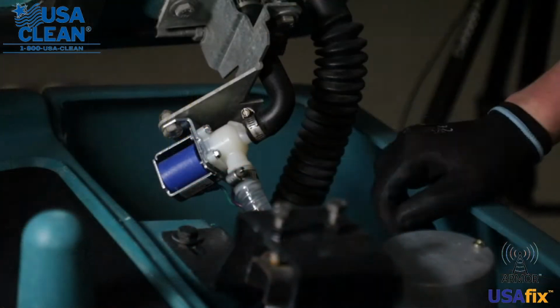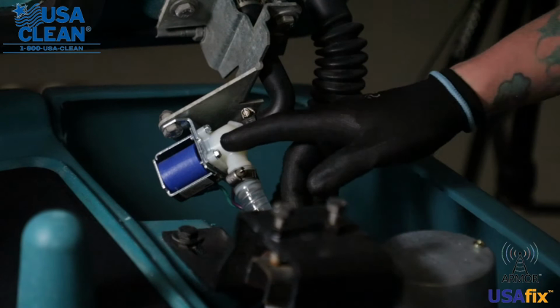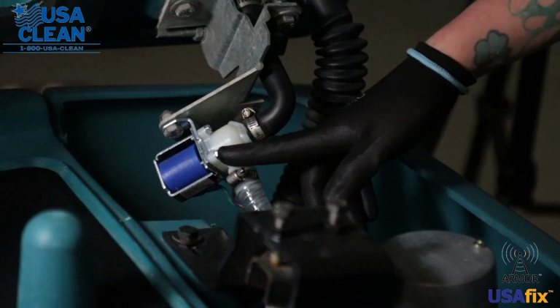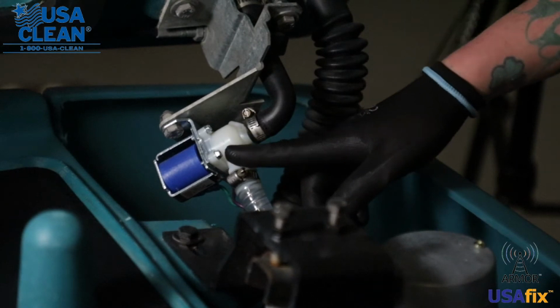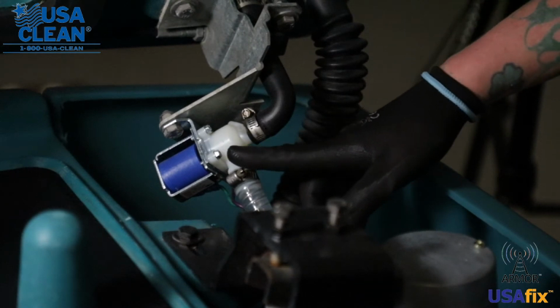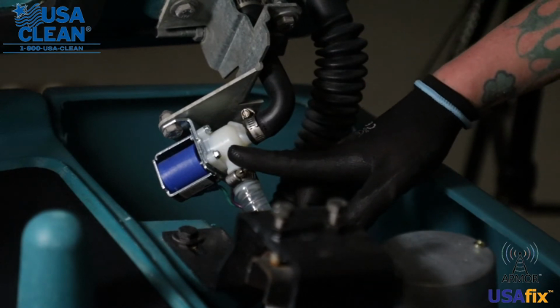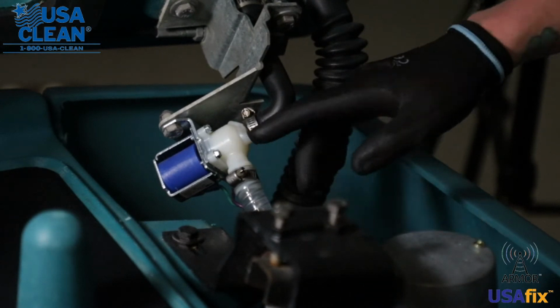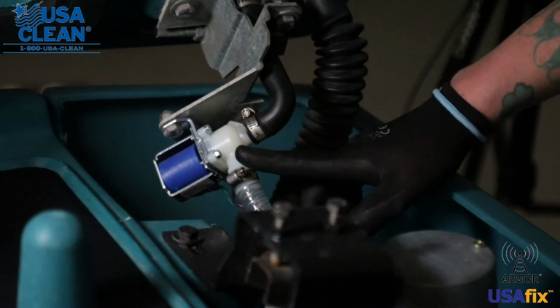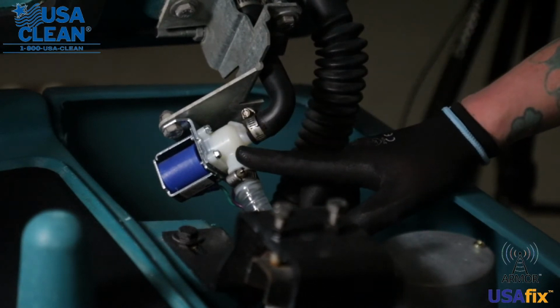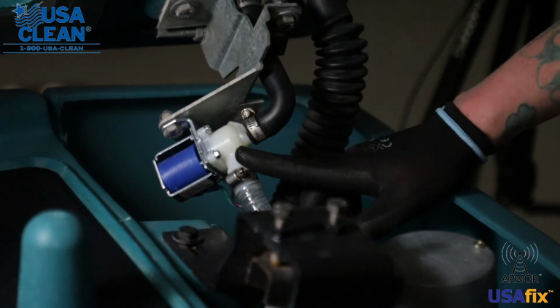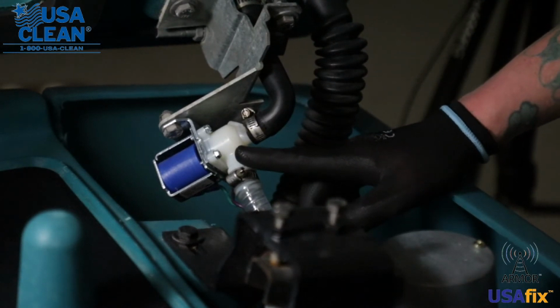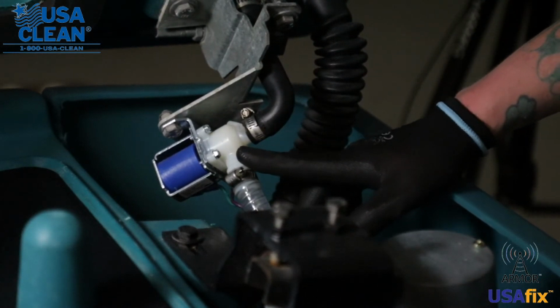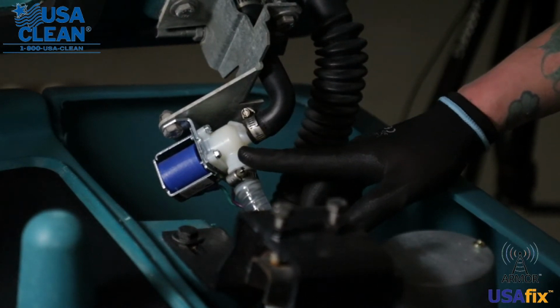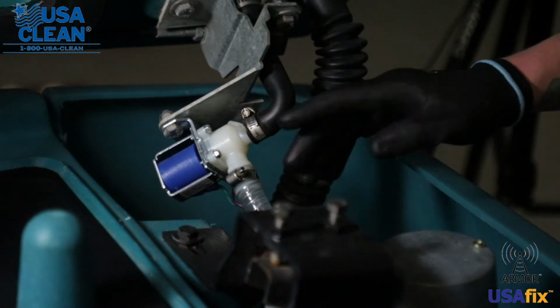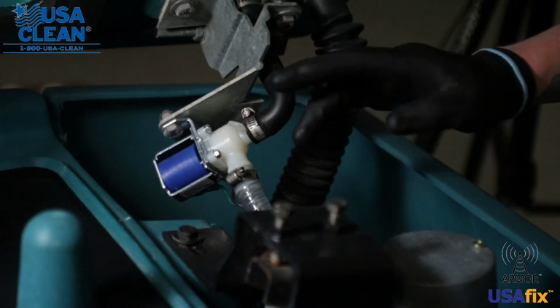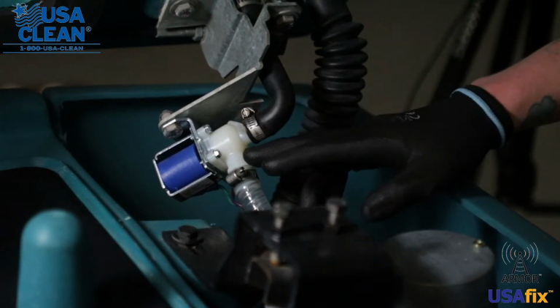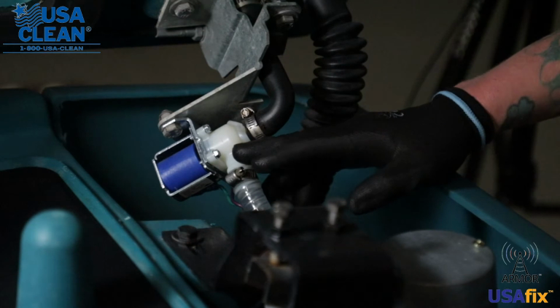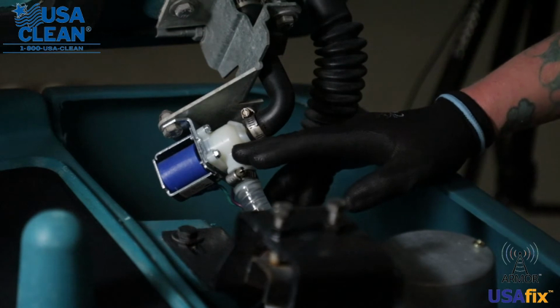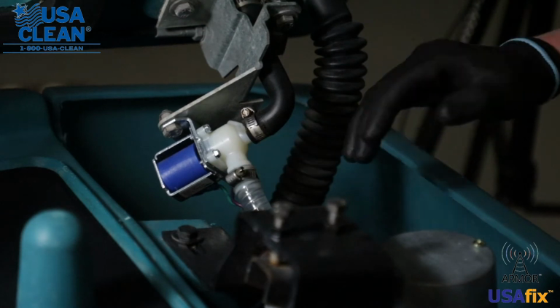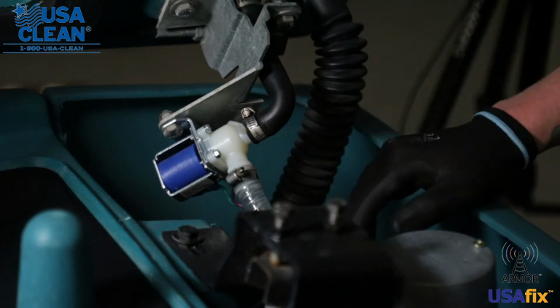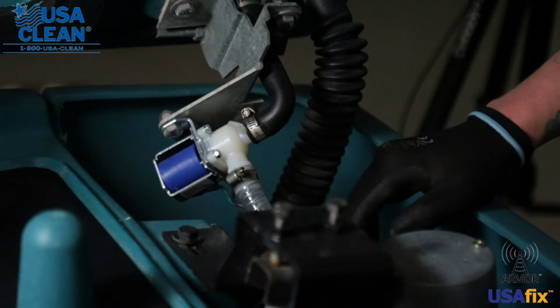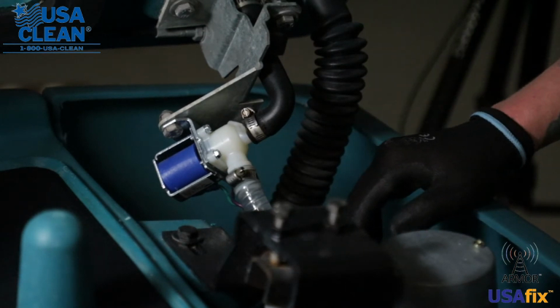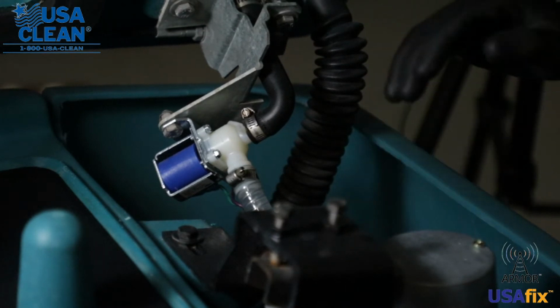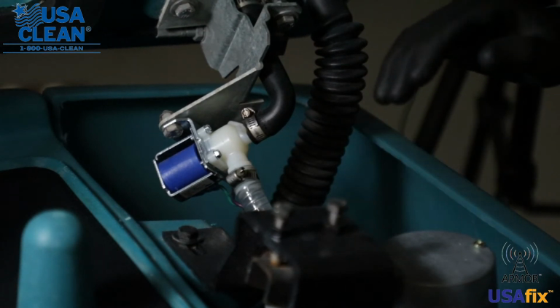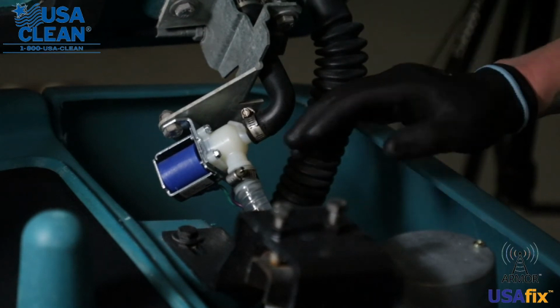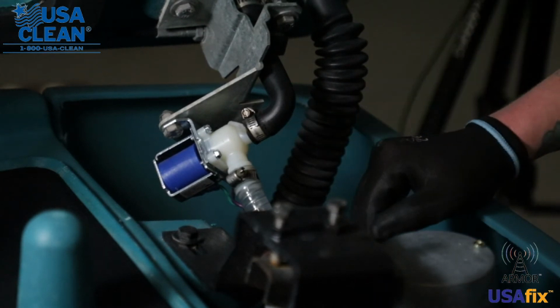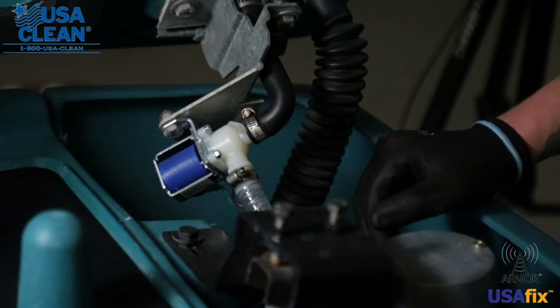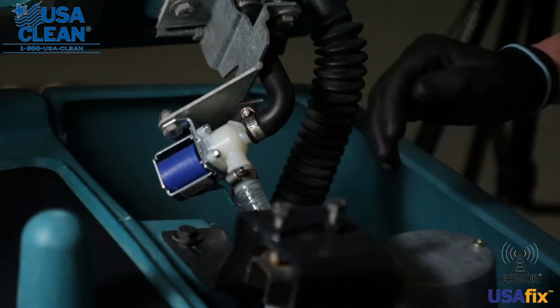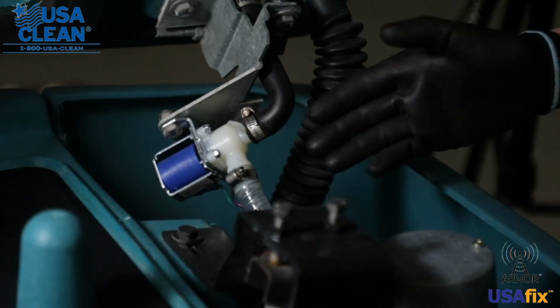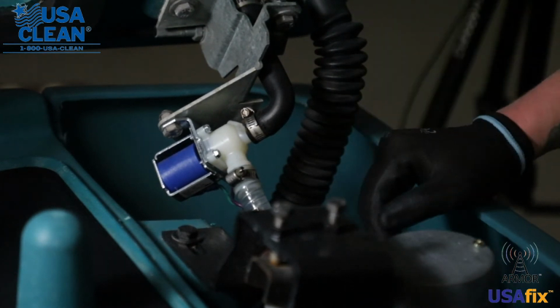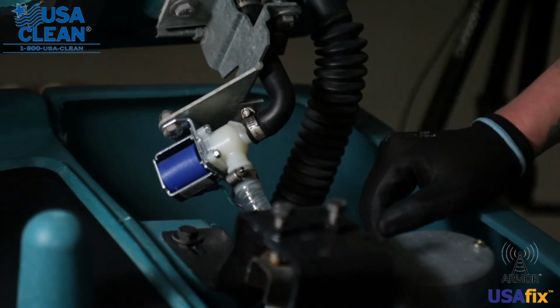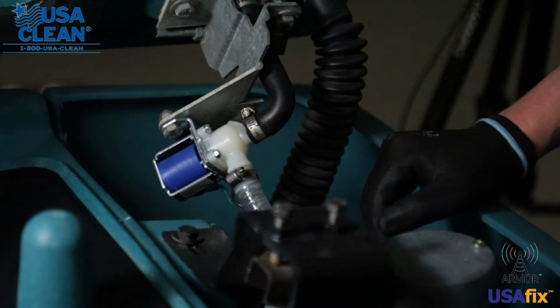So here we have your solenoid valve. Your solenoid valve opens and closes to allow flow of water to your brush deck. Now say that thing goes bad, here's how you replace it.